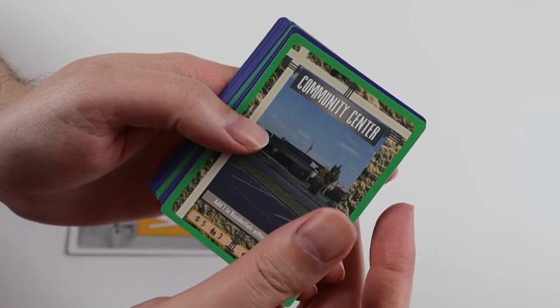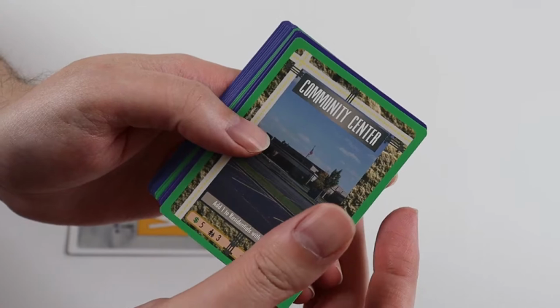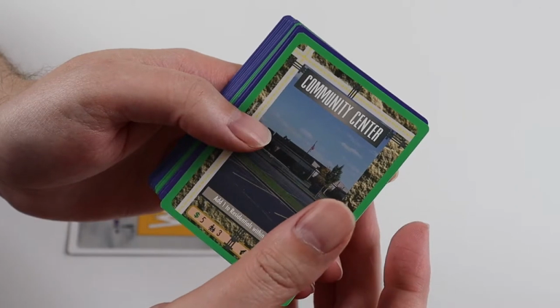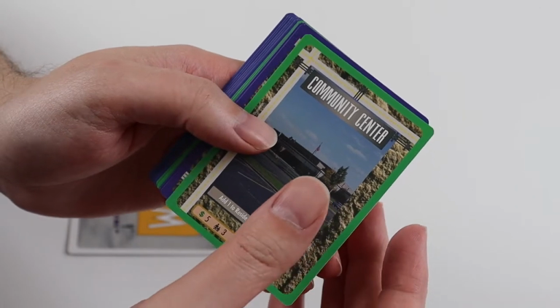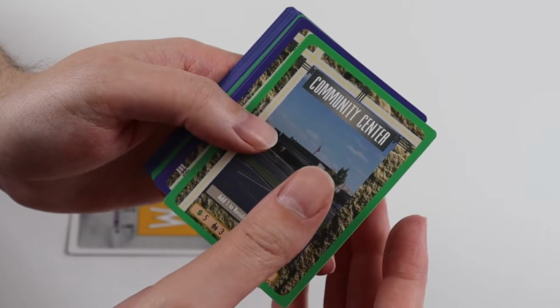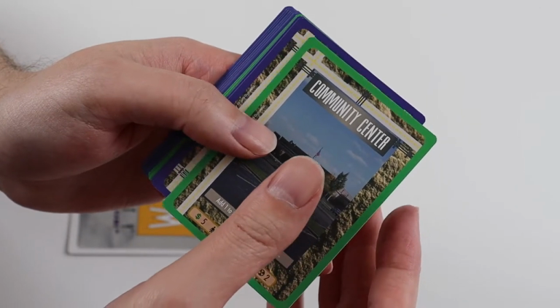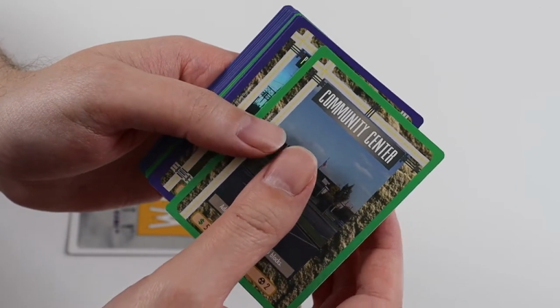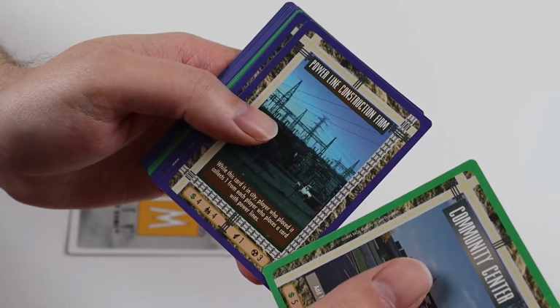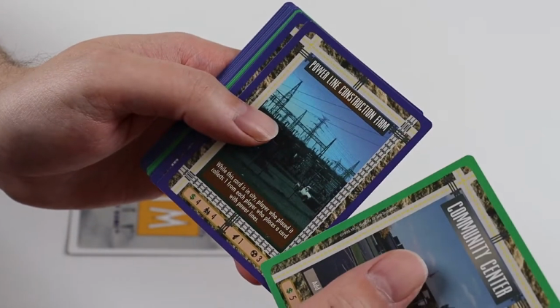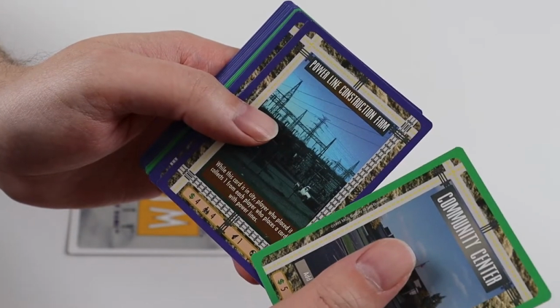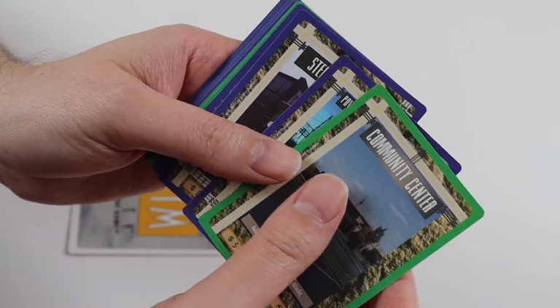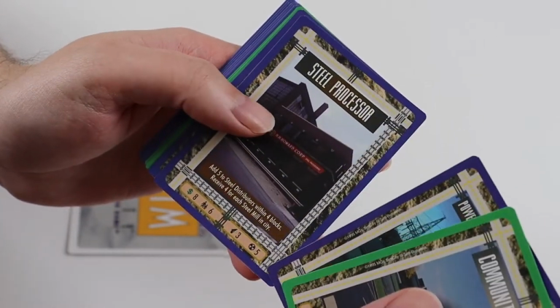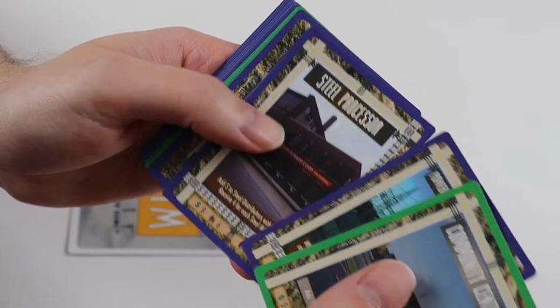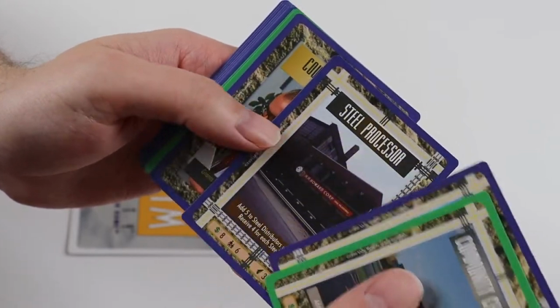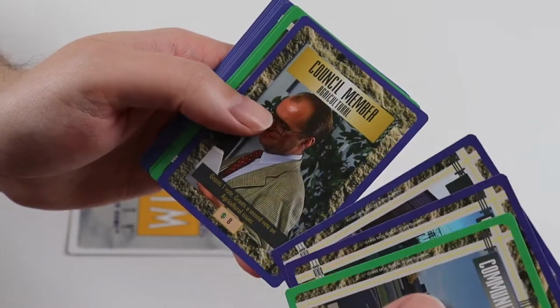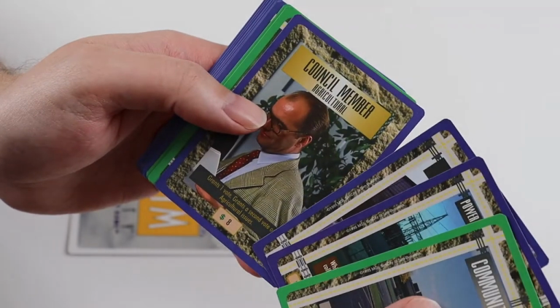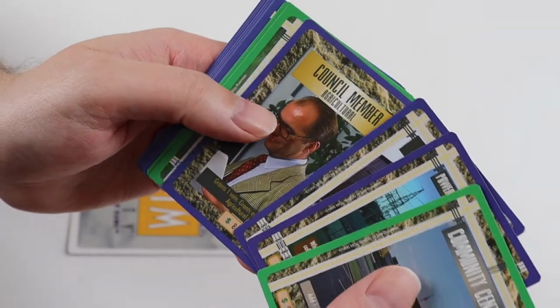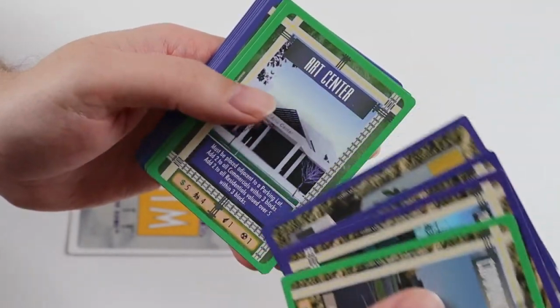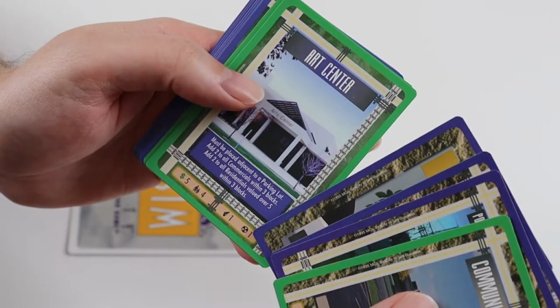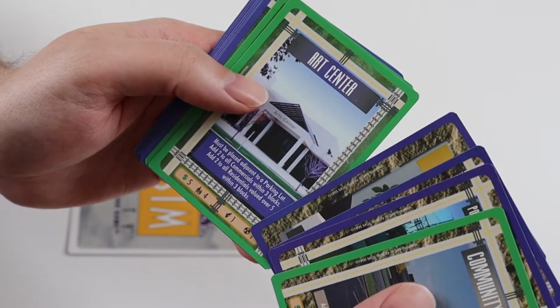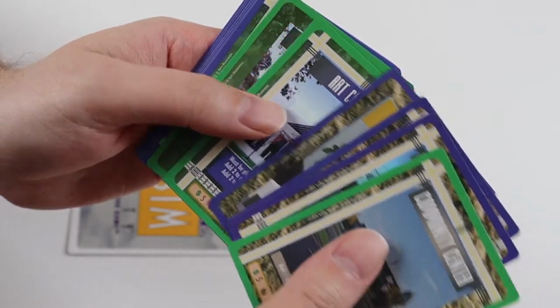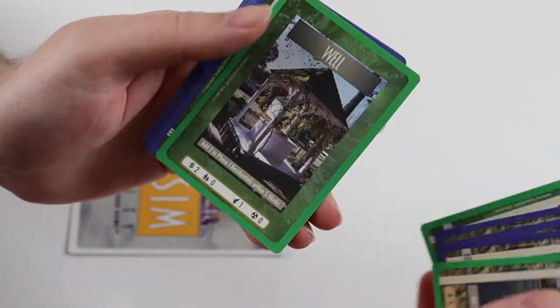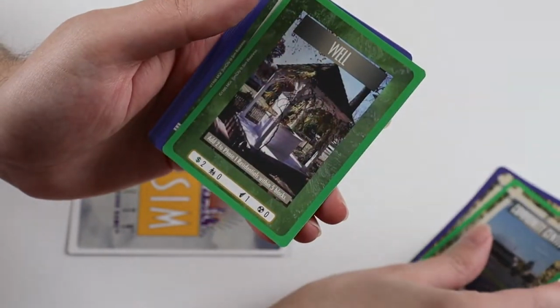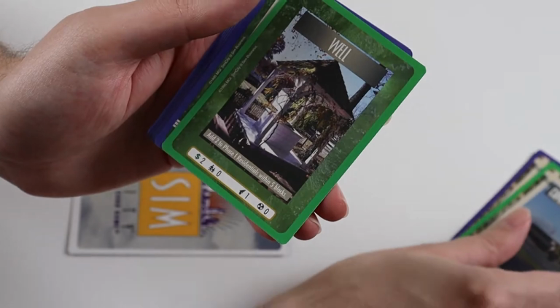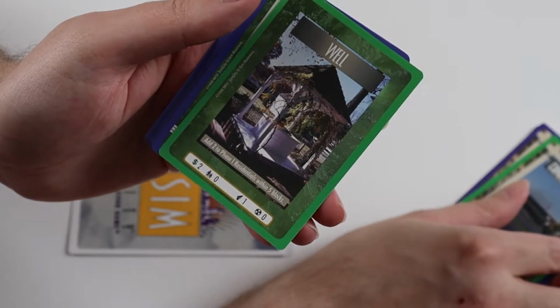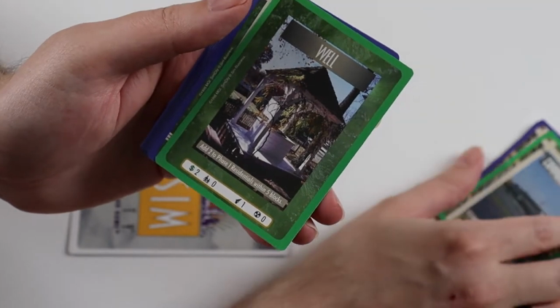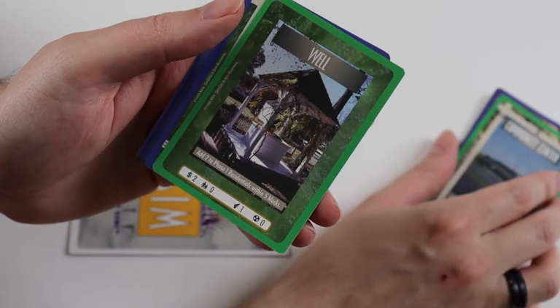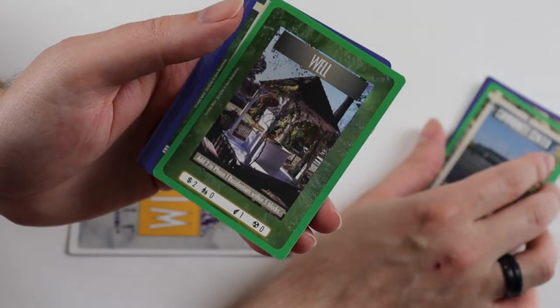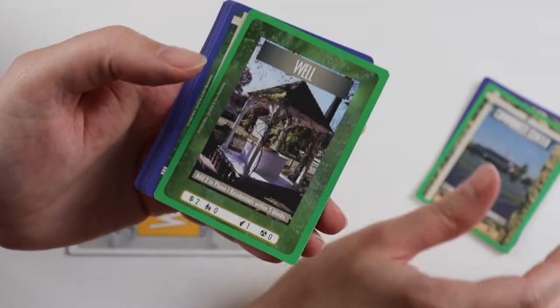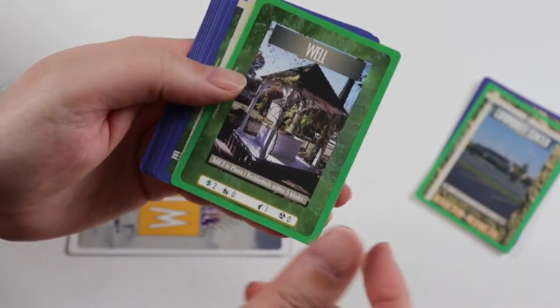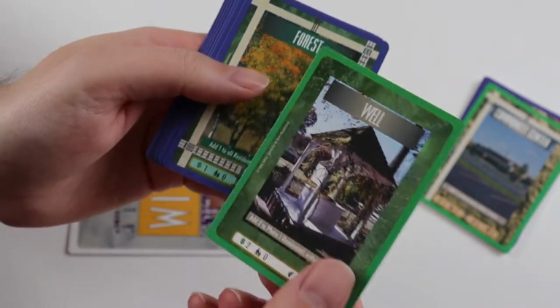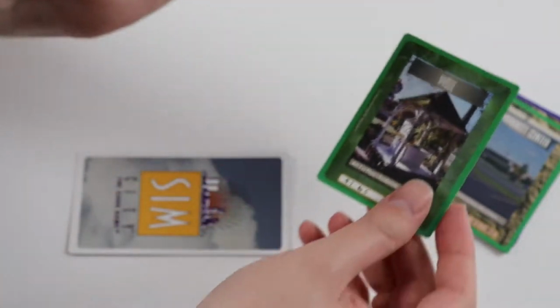Uncommons in the first pack: Community Centre, Power Line Construction Firm, Steel Processor, Council Member Agricultural, and an Arts Centre. The rare card is a Well - I do have this once so that's a swap now.